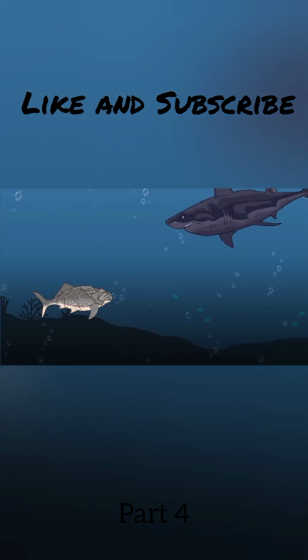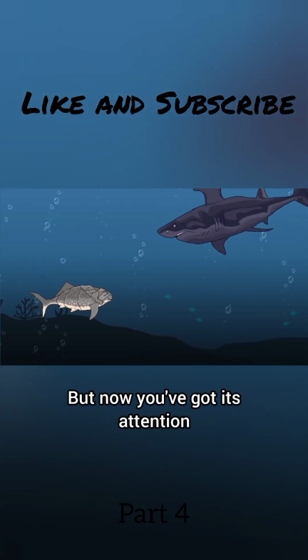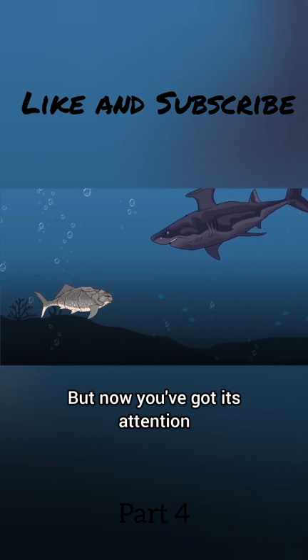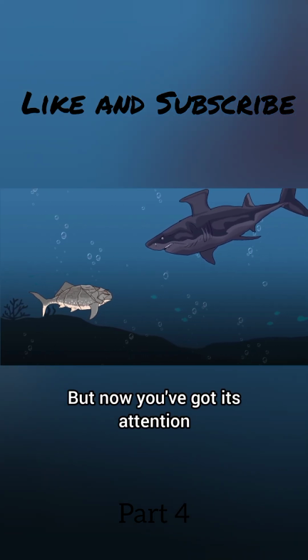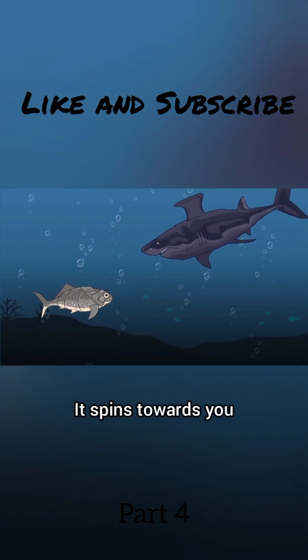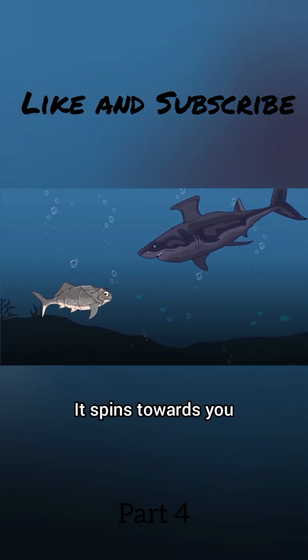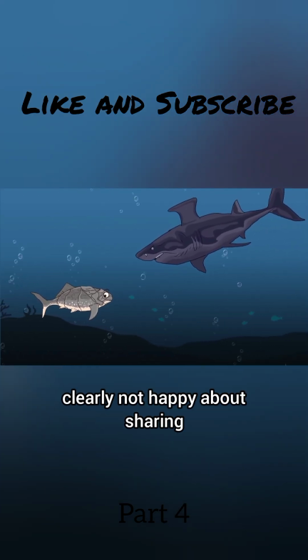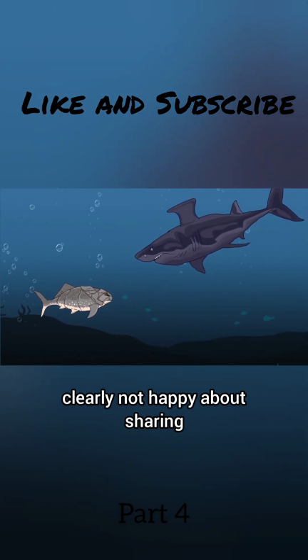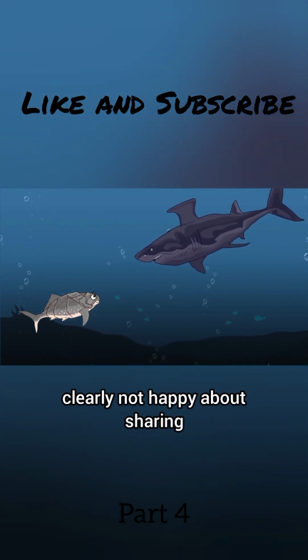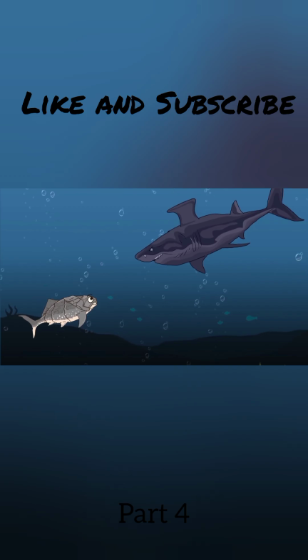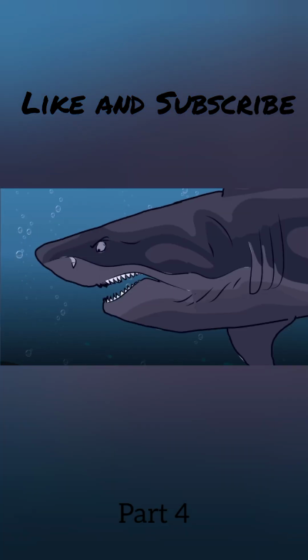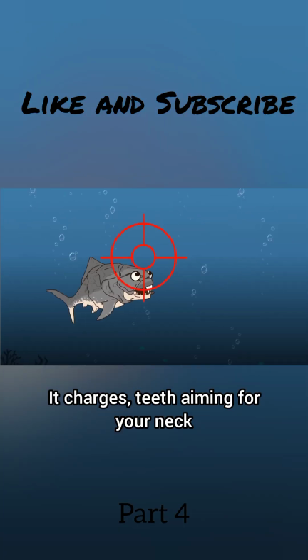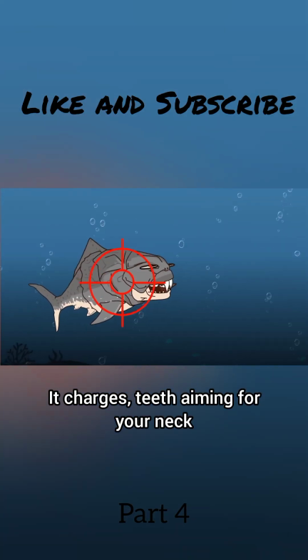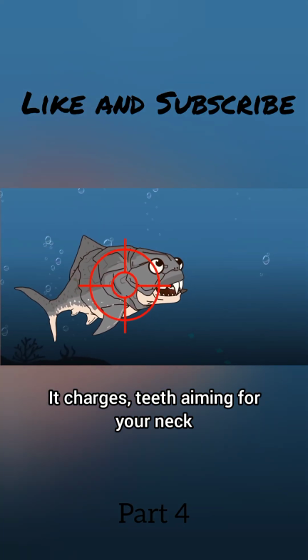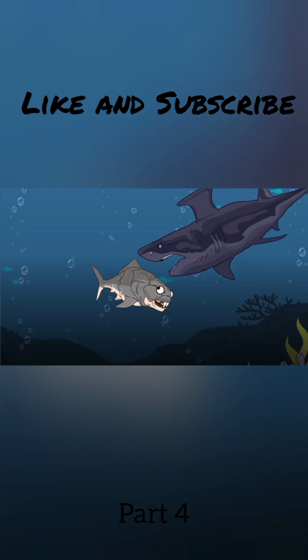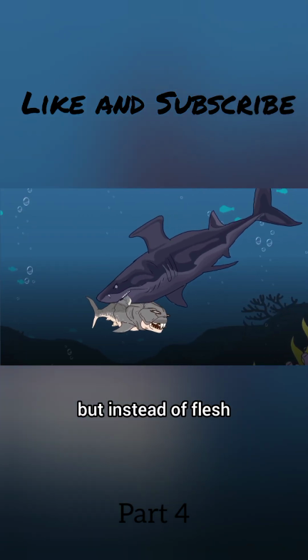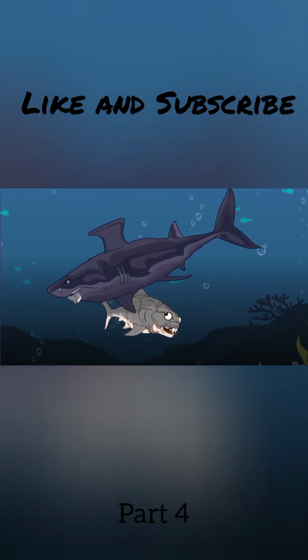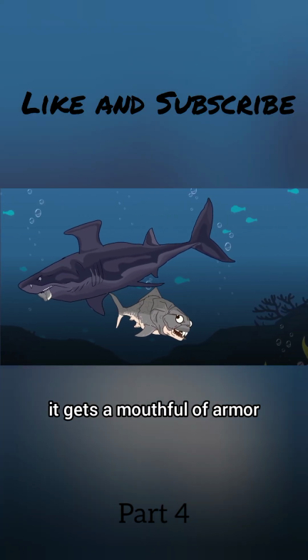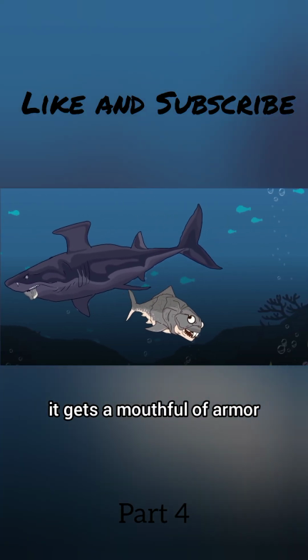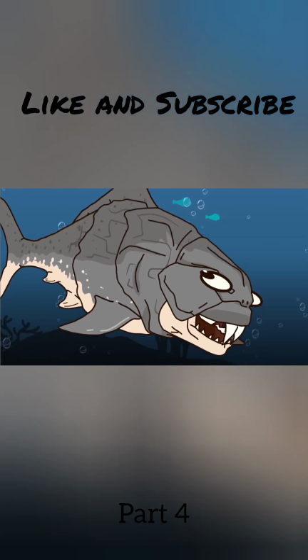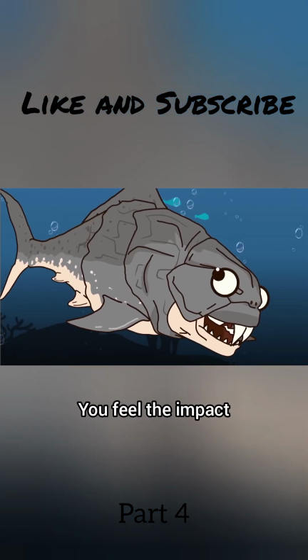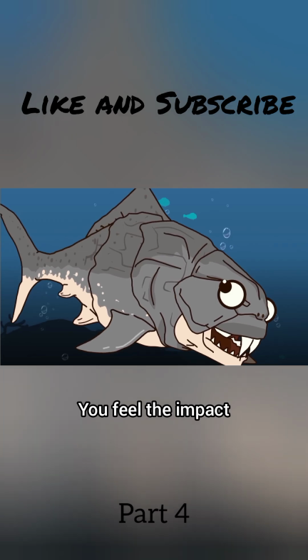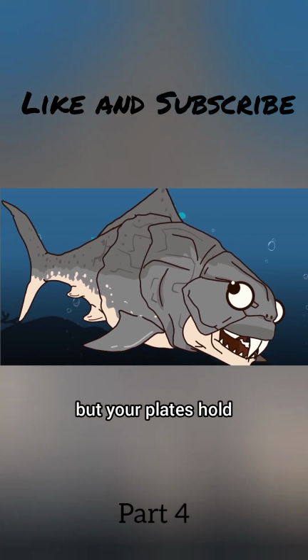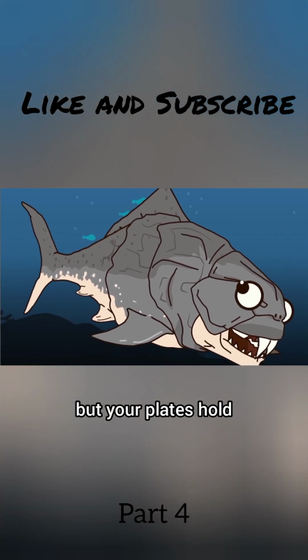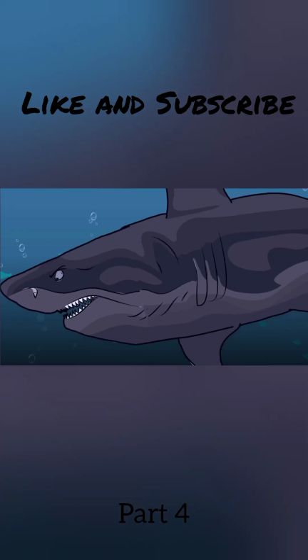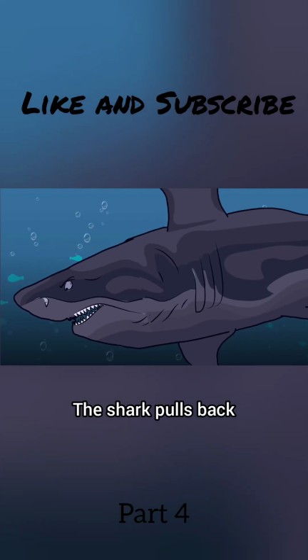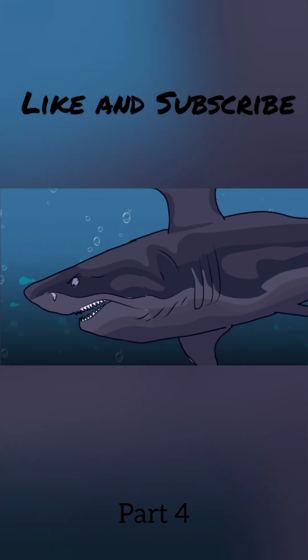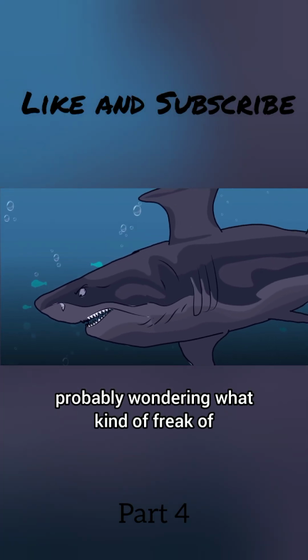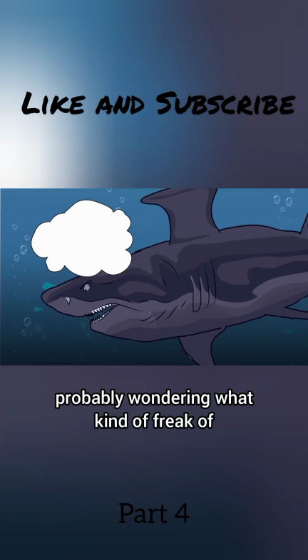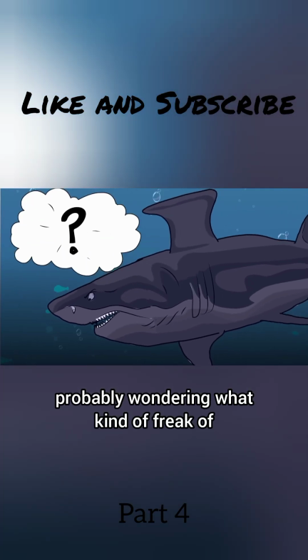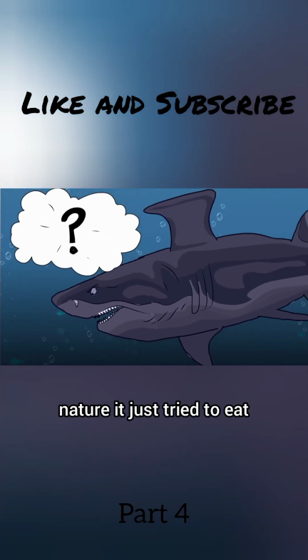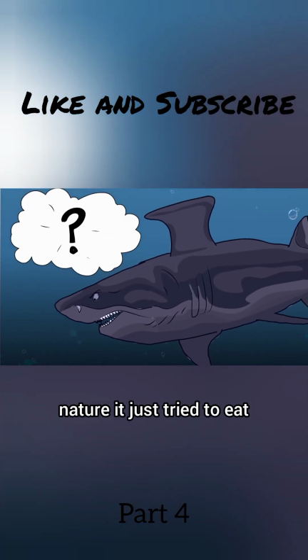But now you've got its attention. It spins towards you, clearly not happy about sharing. It charges, teeth aiming for your neck, but instead of flesh it gets a mouthful of armor. You feel the impact, but your plates hold. The shark pulls back, probably wondering what kind of freak of nature it just tried to eat.